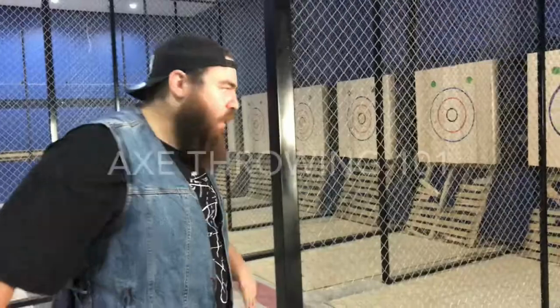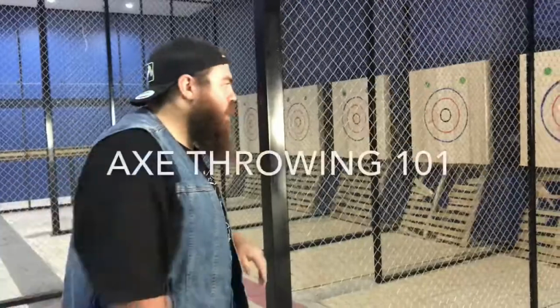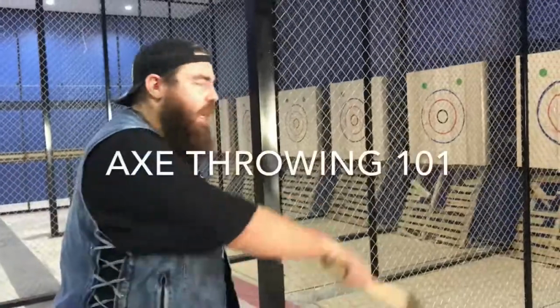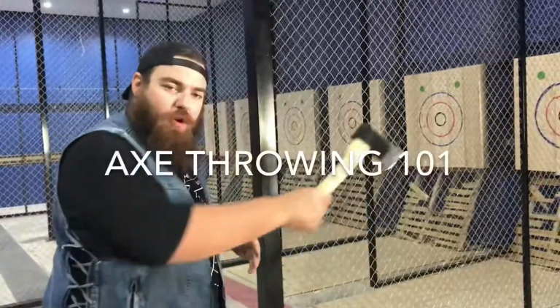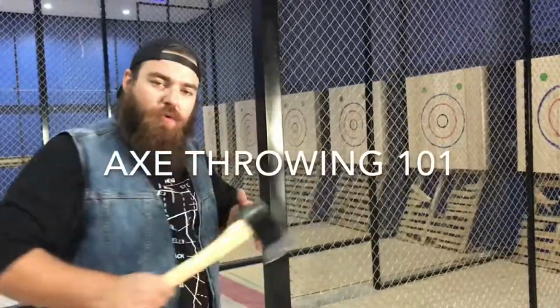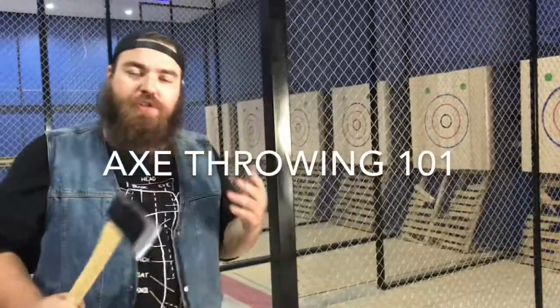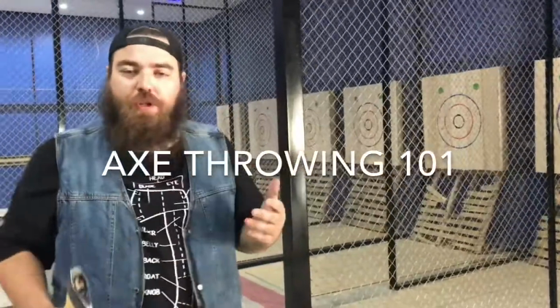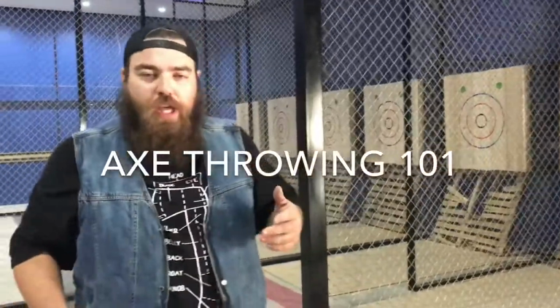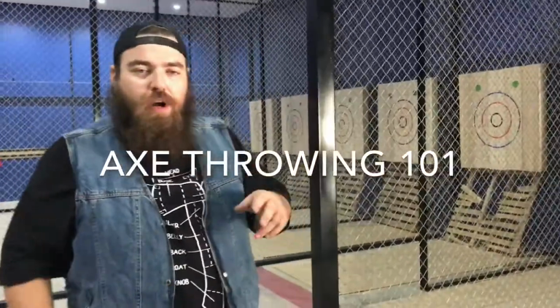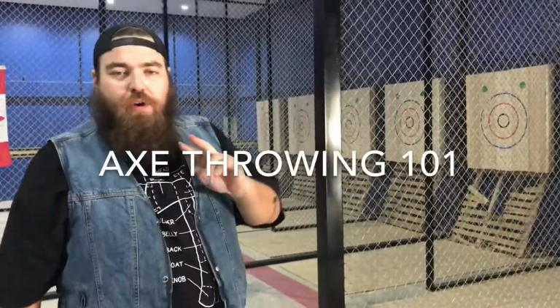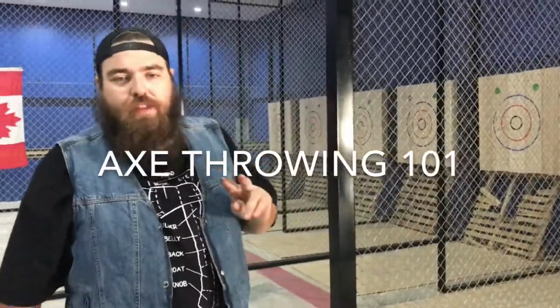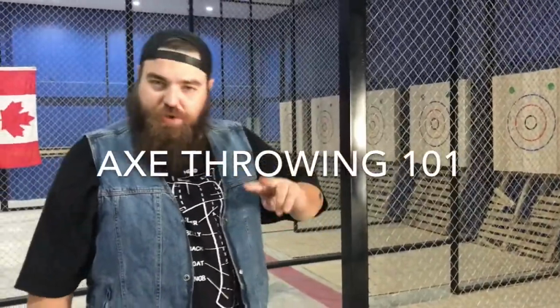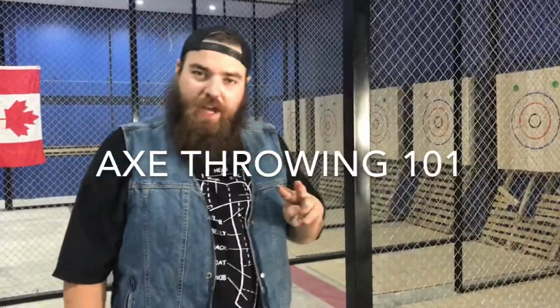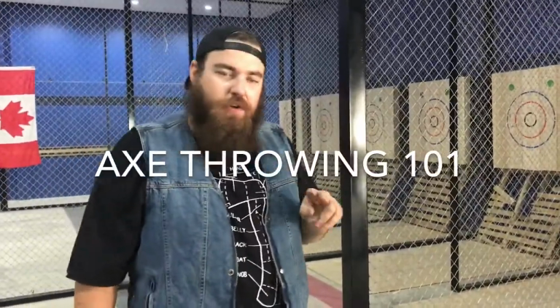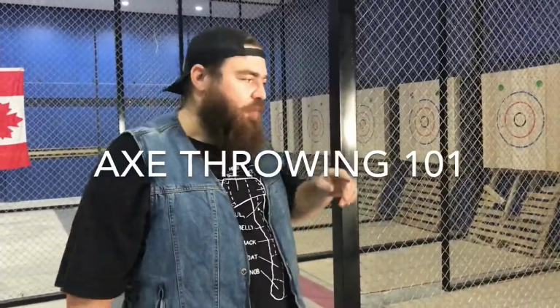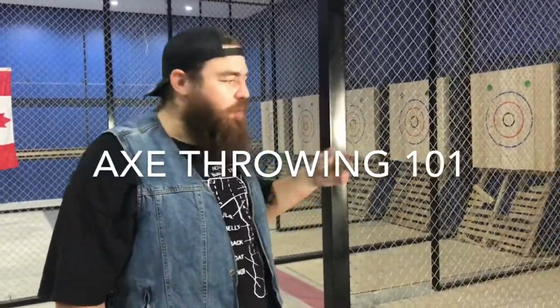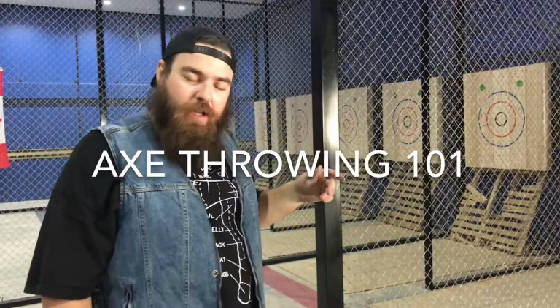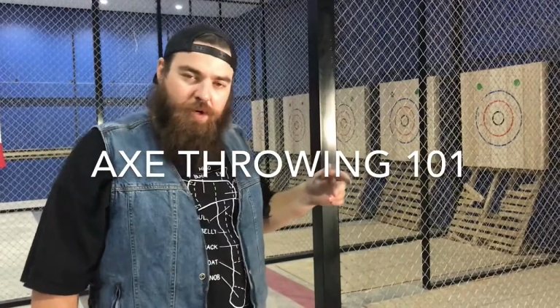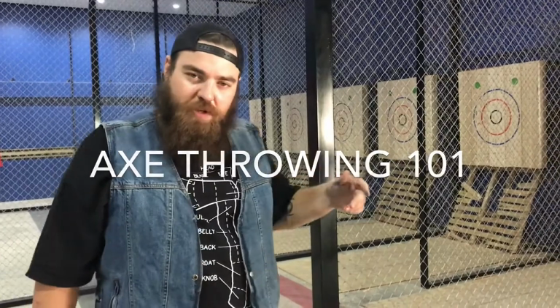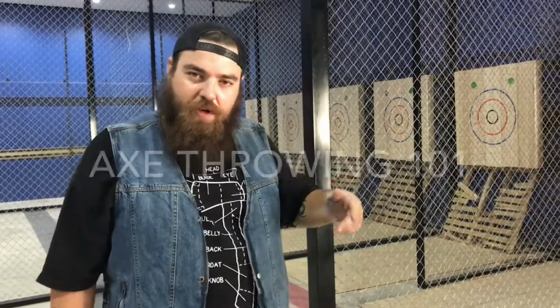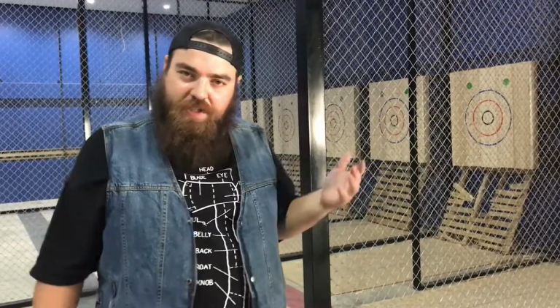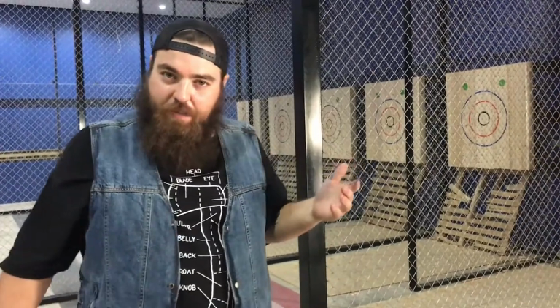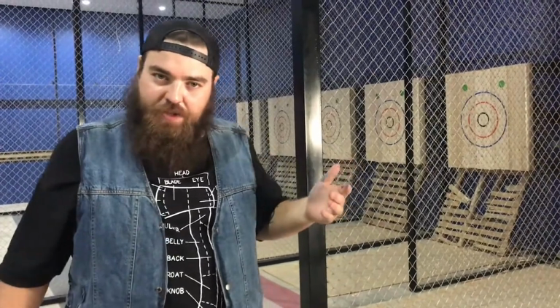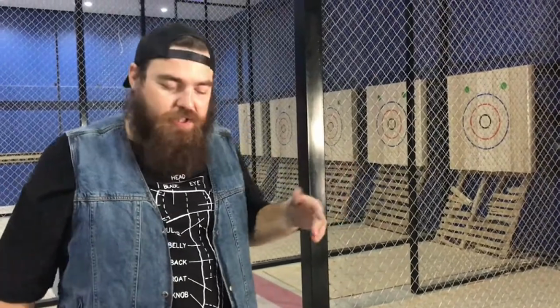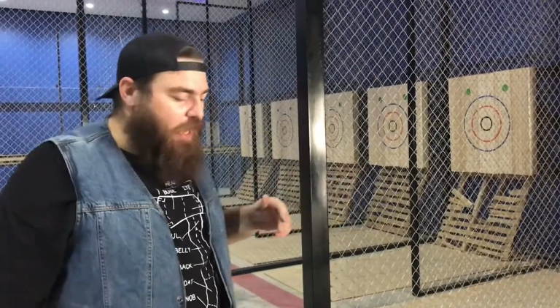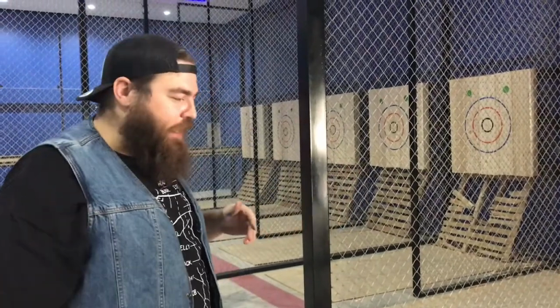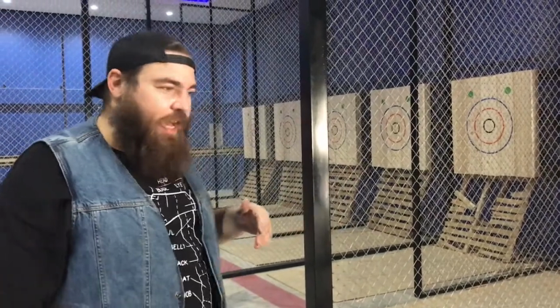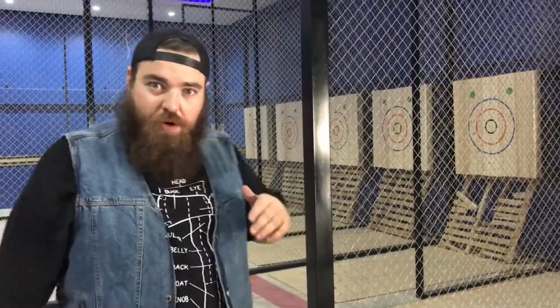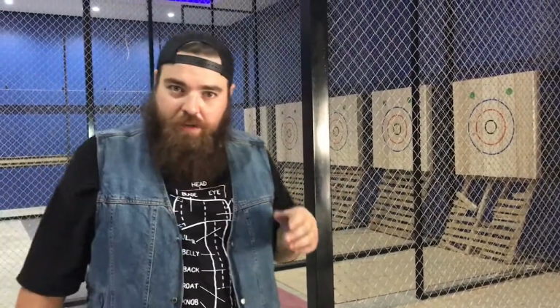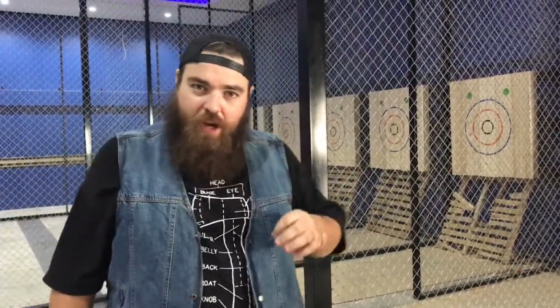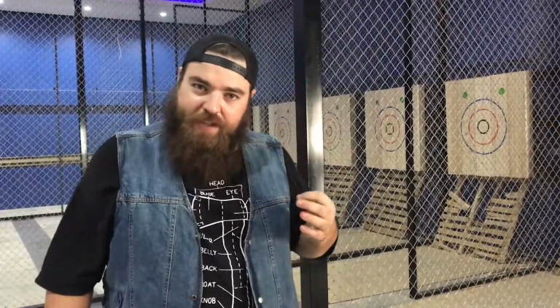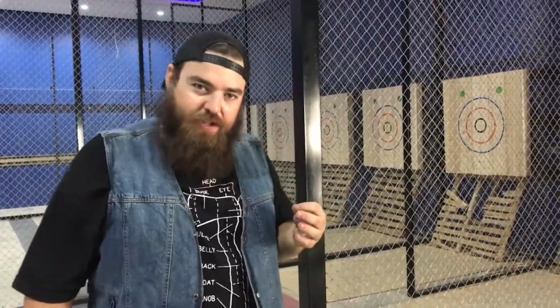Alright, so first rule: you want to throw together, retrieve together. Don't go in the lane when your opponent's throwing, because that would be dangerous — and it's axe throwing, not axe catching.